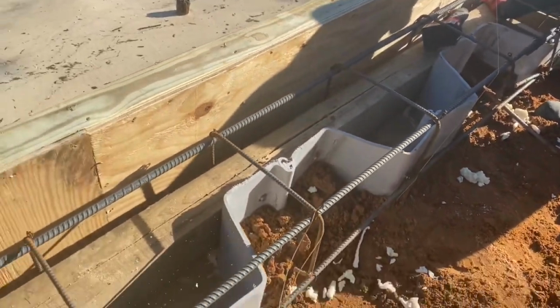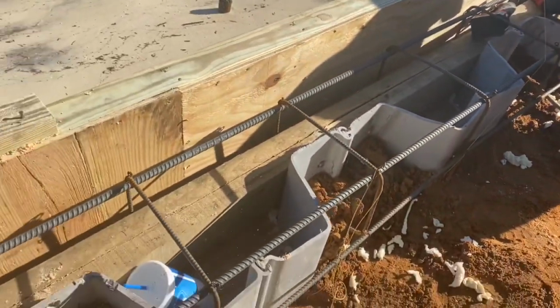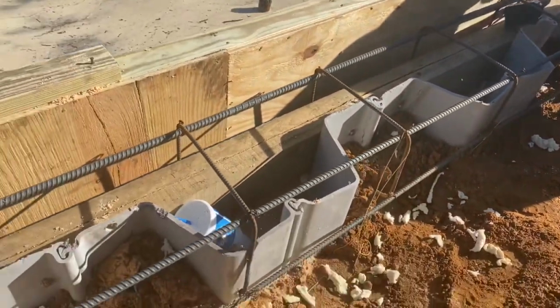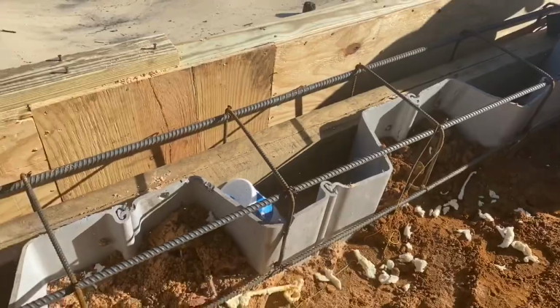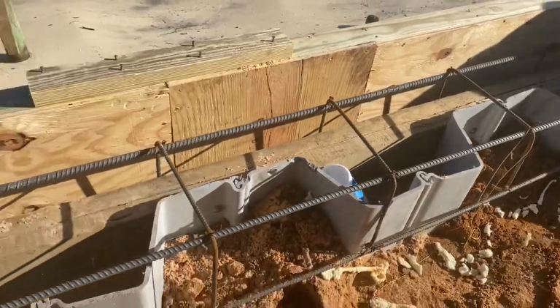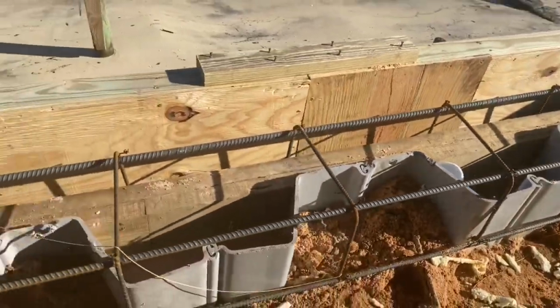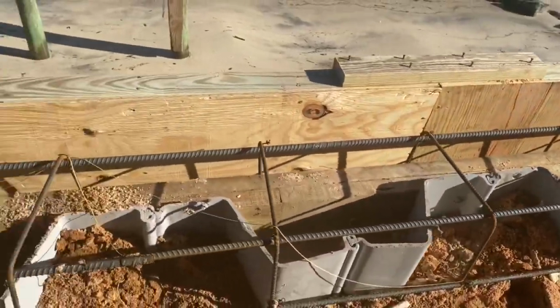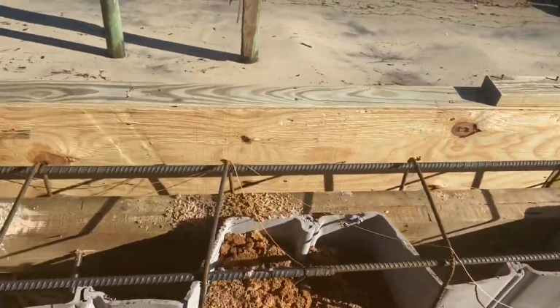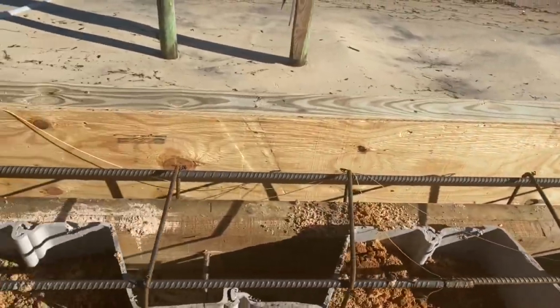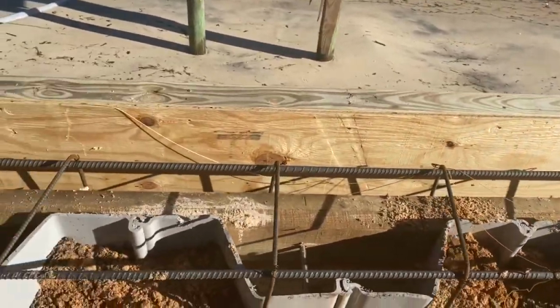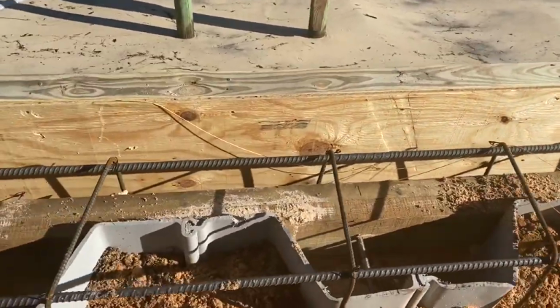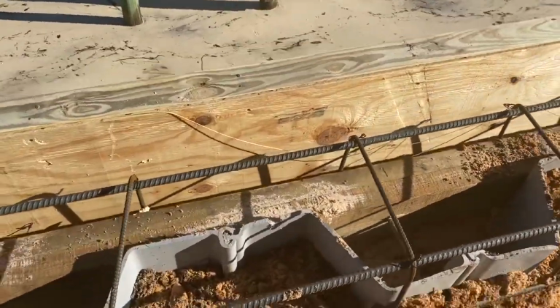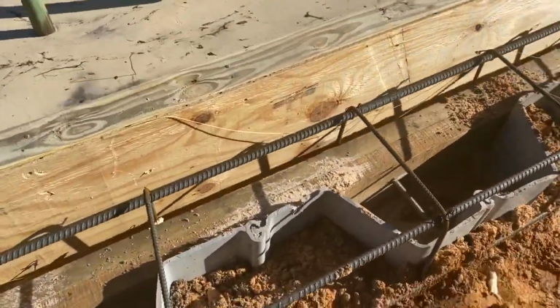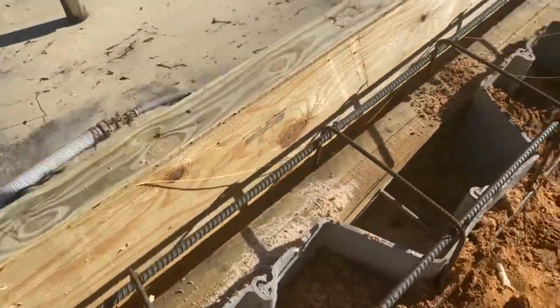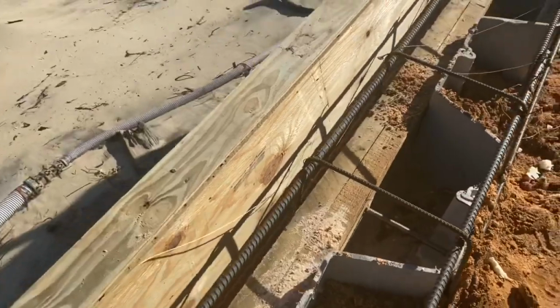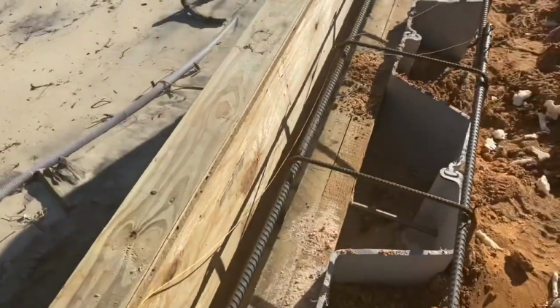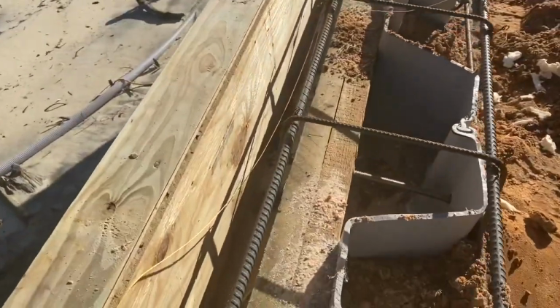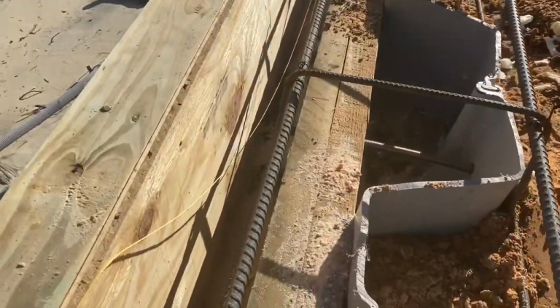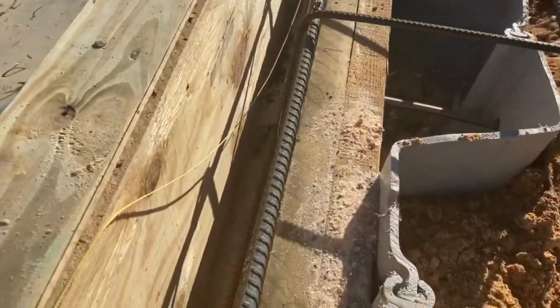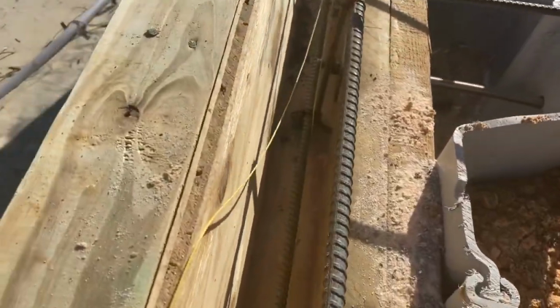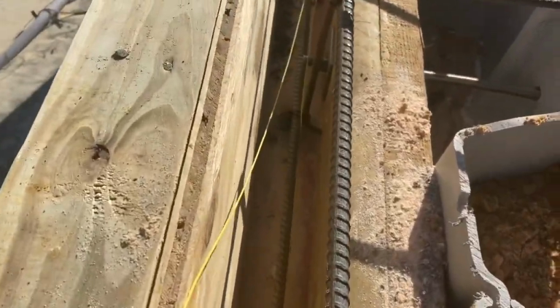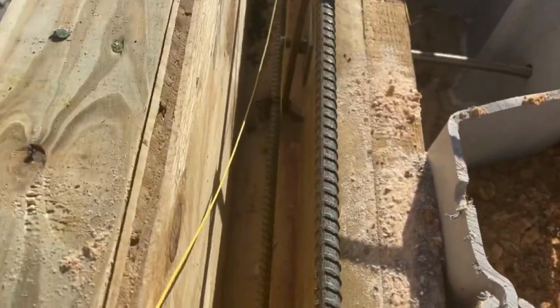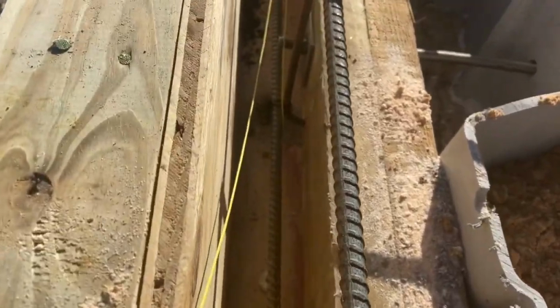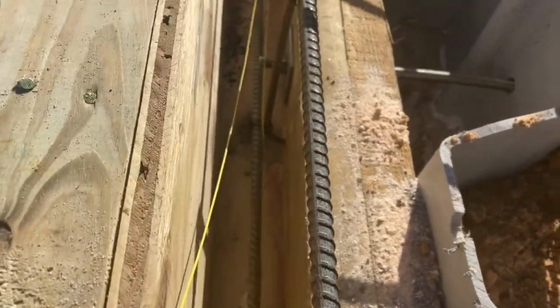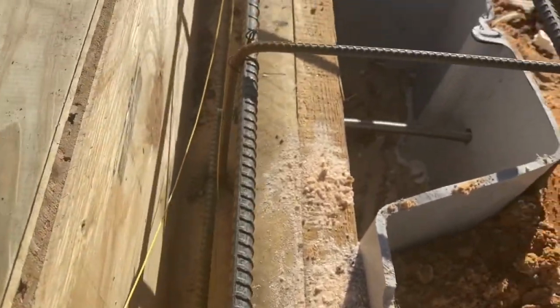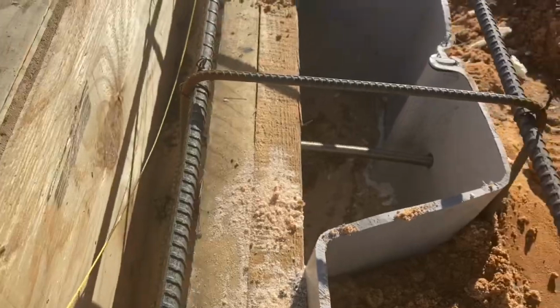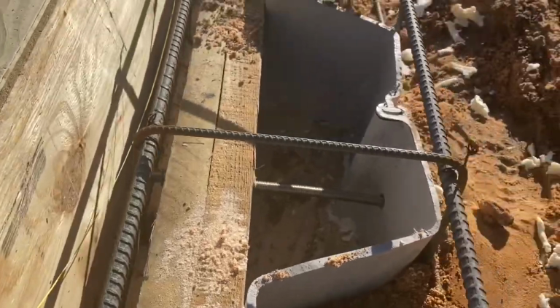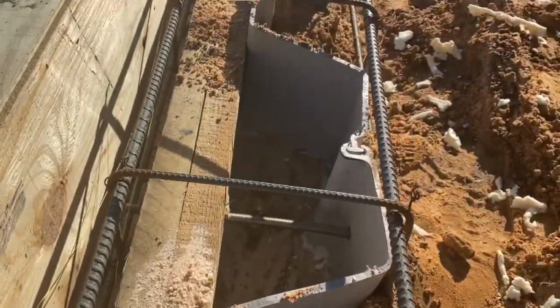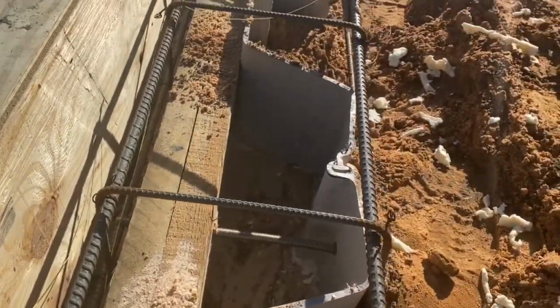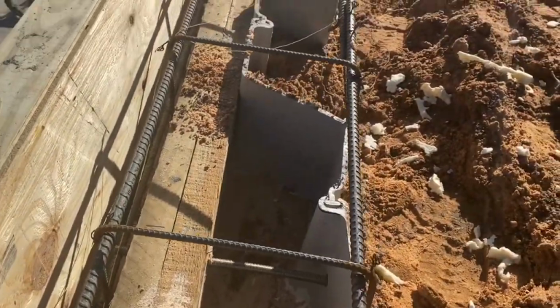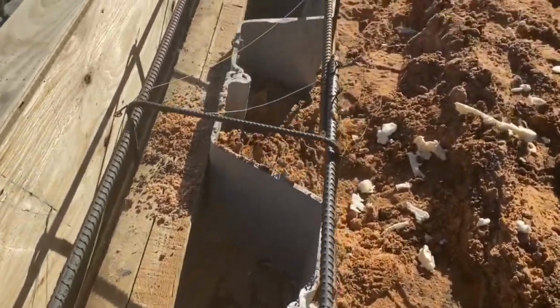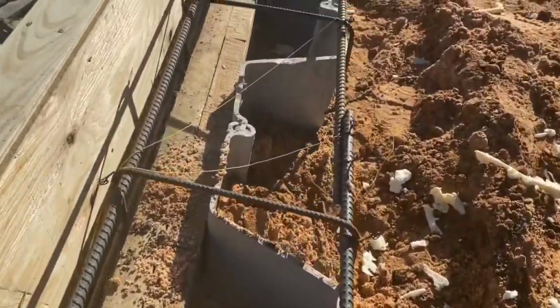Now we've got all the rebar installed, so it's time to start putting the front form and the back form up — this is 16 inches for both of them. We try to get them set up far enough that we have at least two to two-and-a-half inches of concrete coverage on the rebar on the front side and the back side.